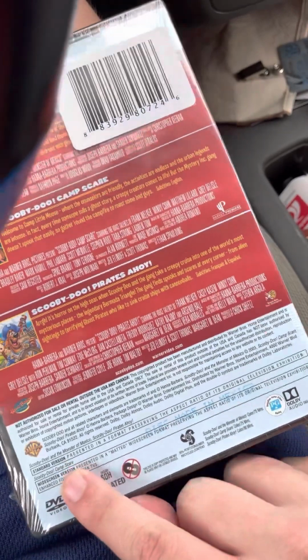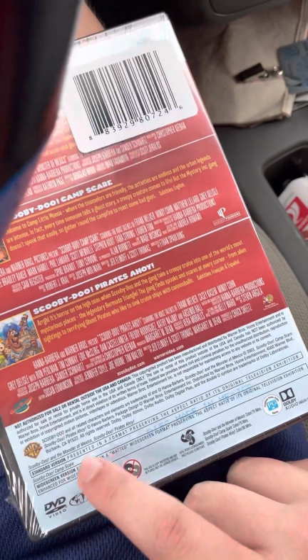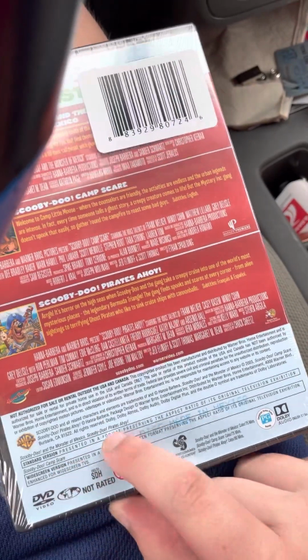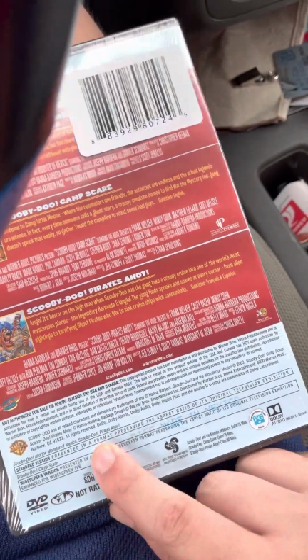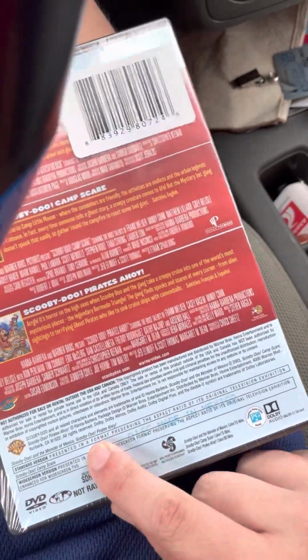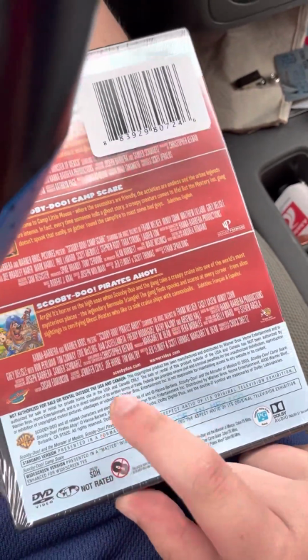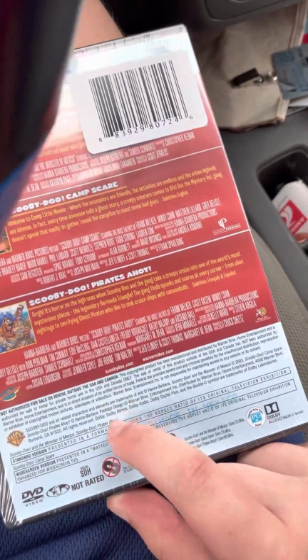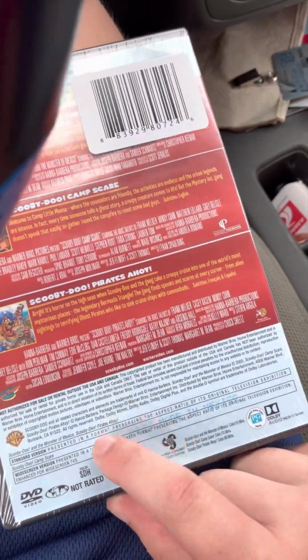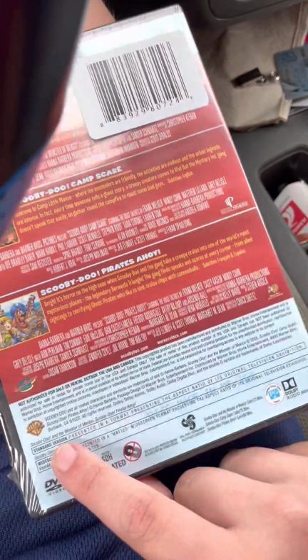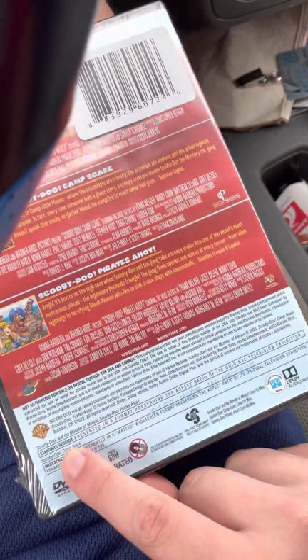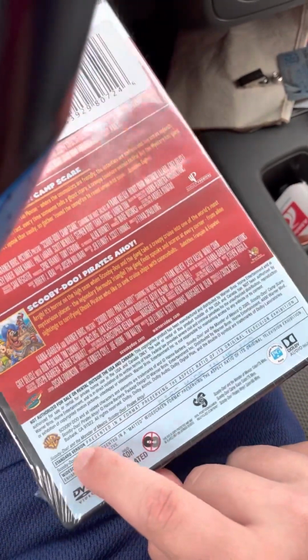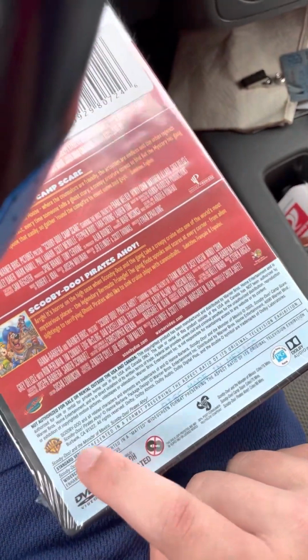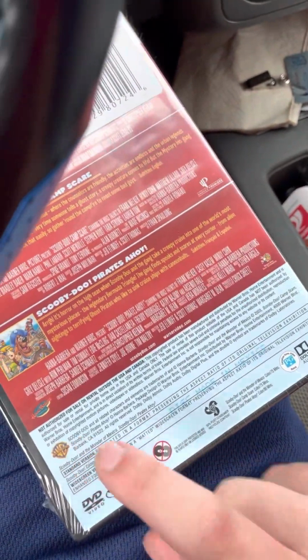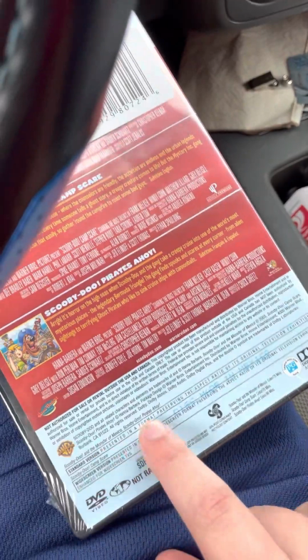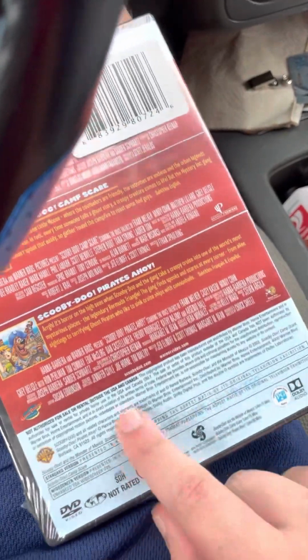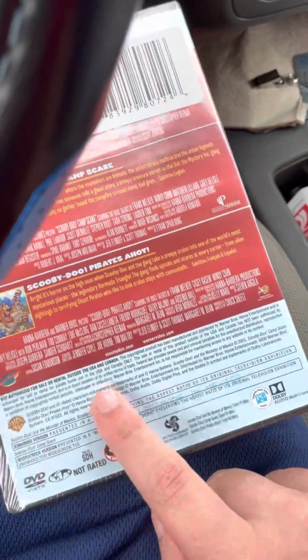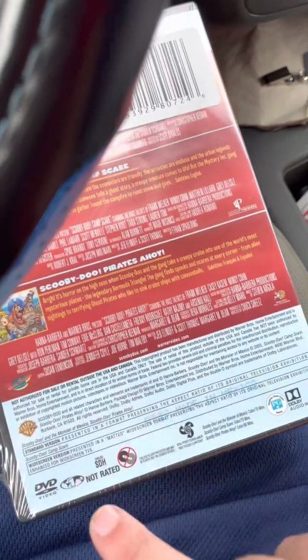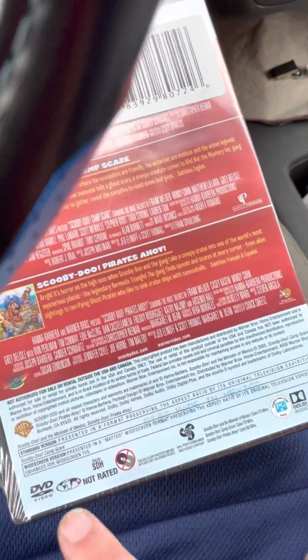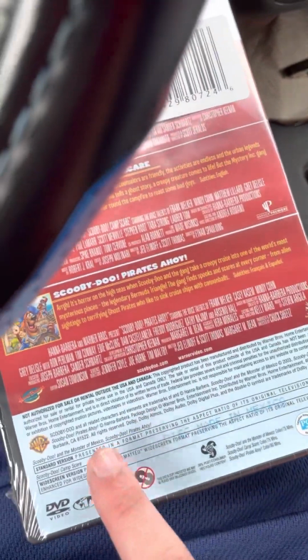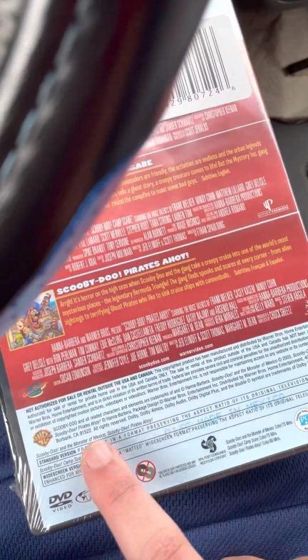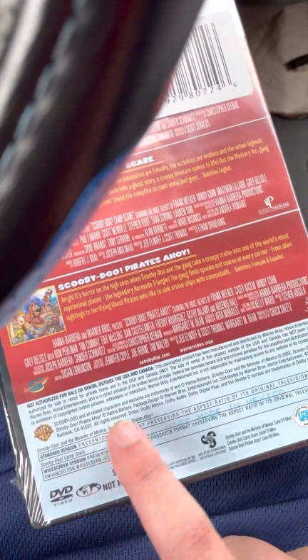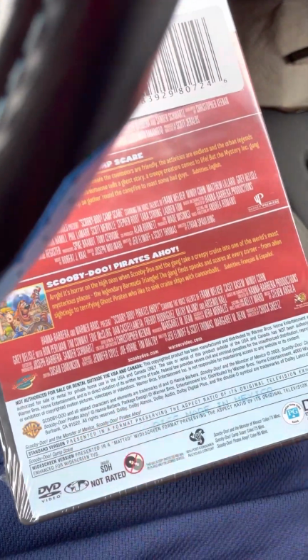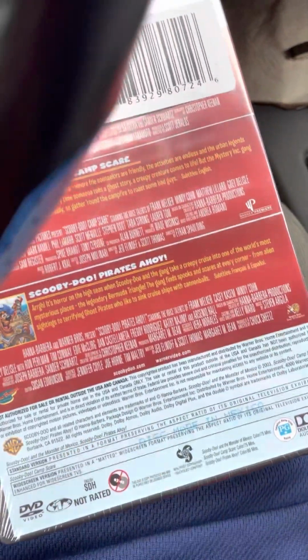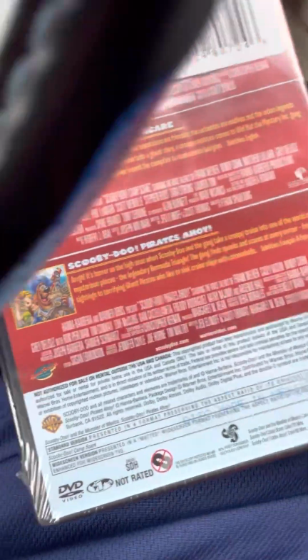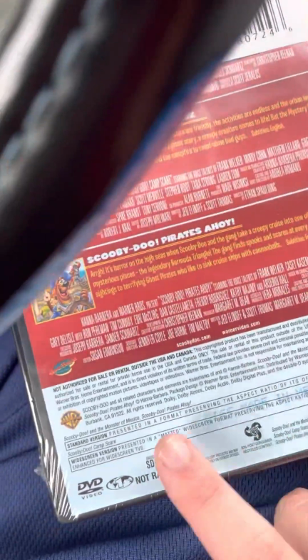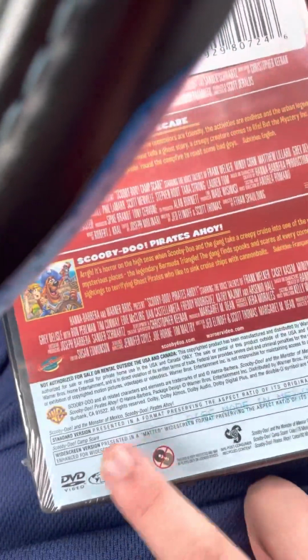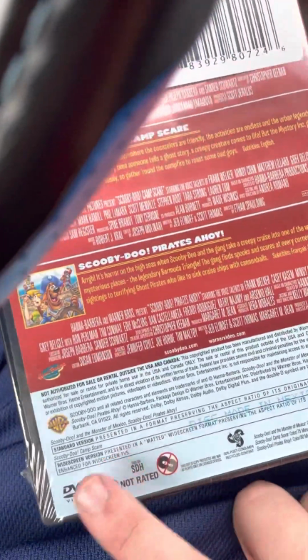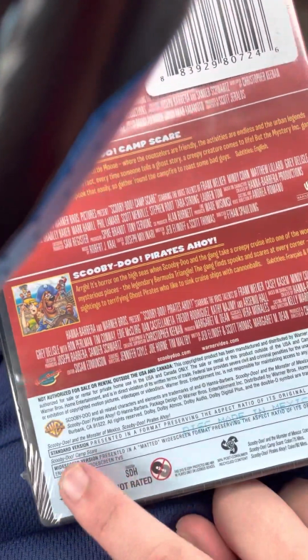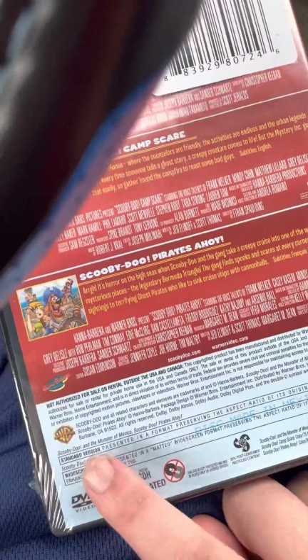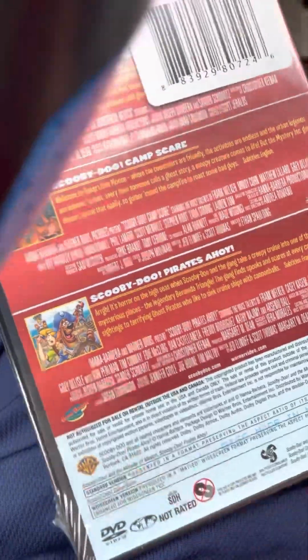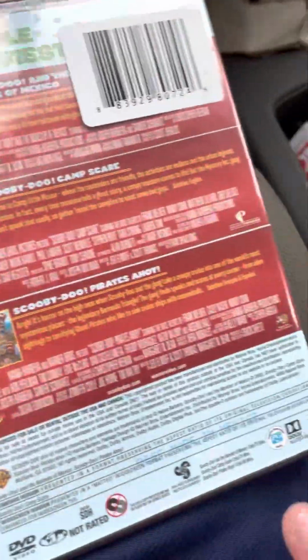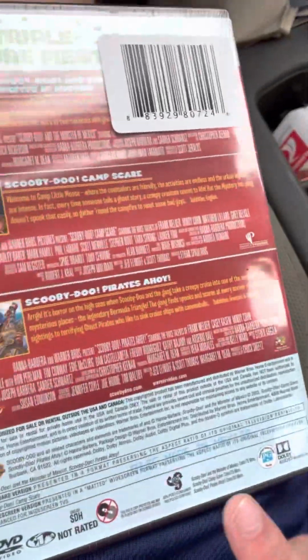Scooby-Doo Monster of Mexico and Scooby-Doo Pirates Ahoy are in the standard full-screen version, because those originally were in full-screen. Then Scooby-Doo Camp Scare is in the widescreen version.